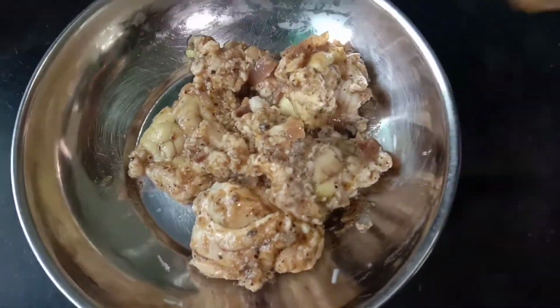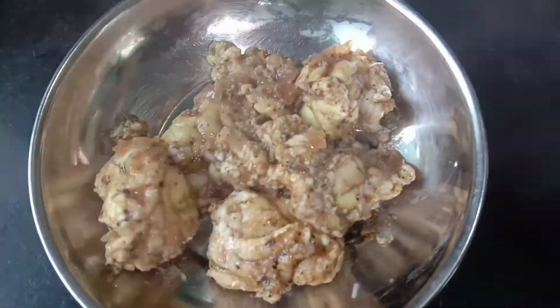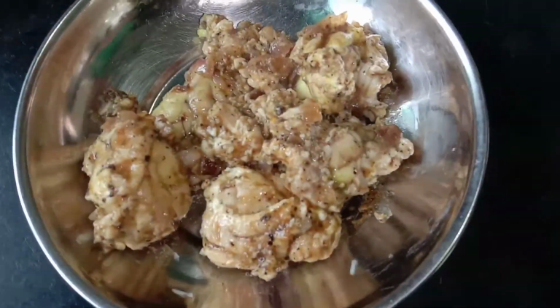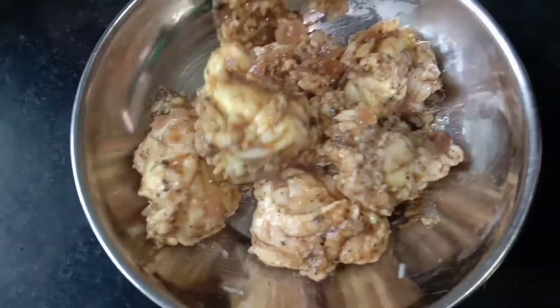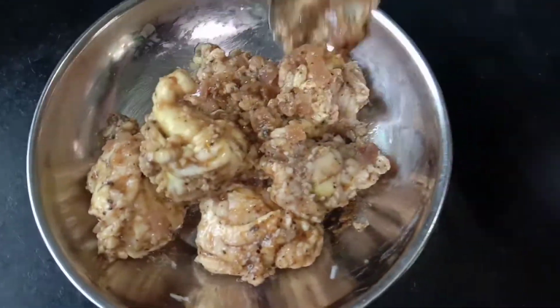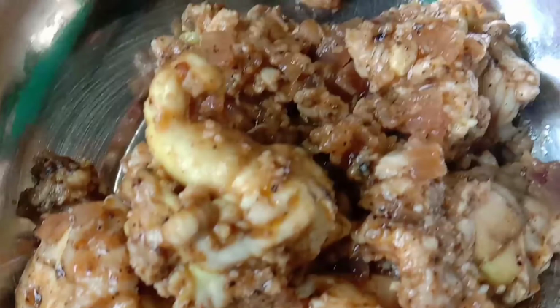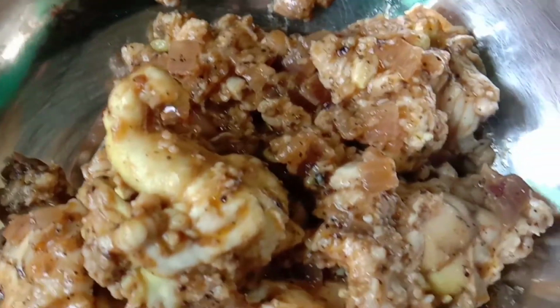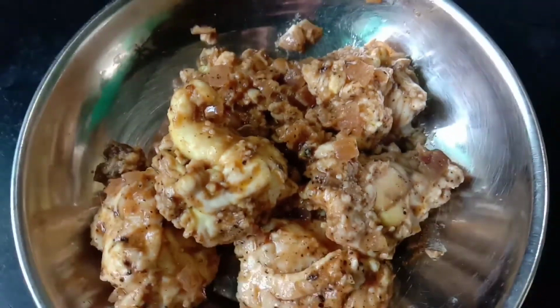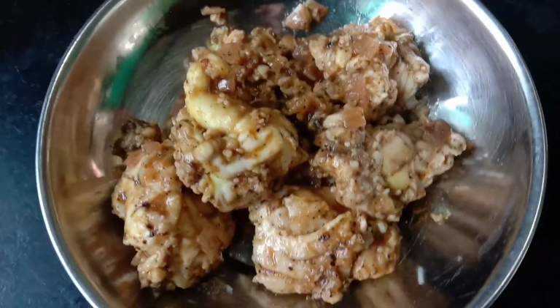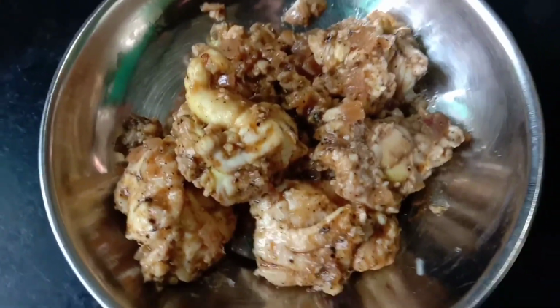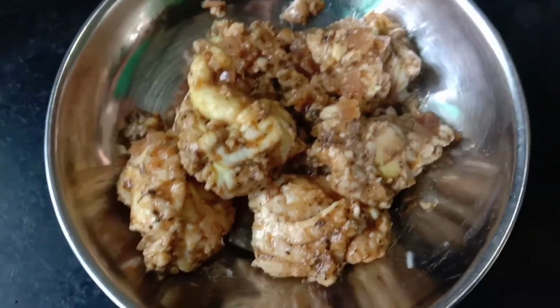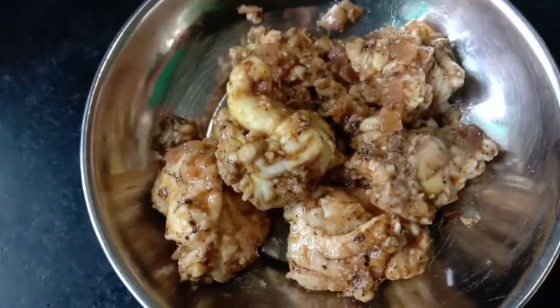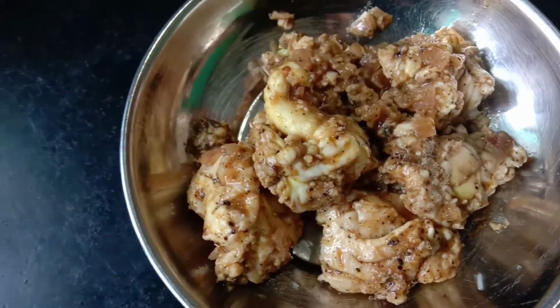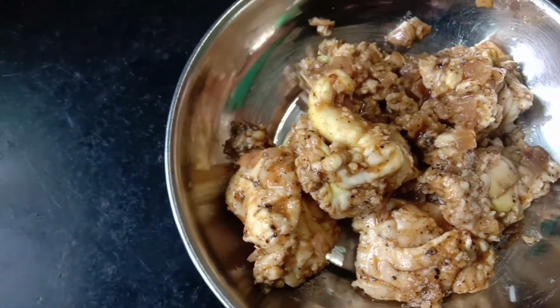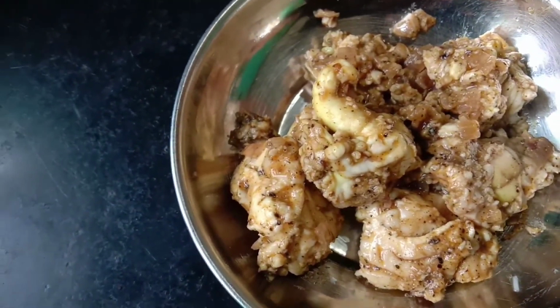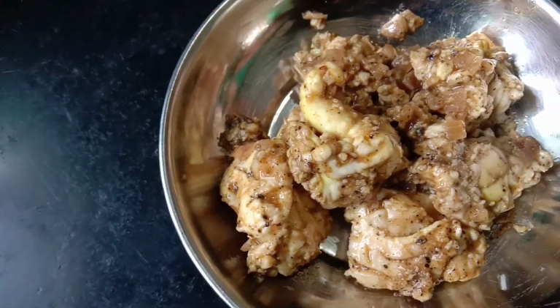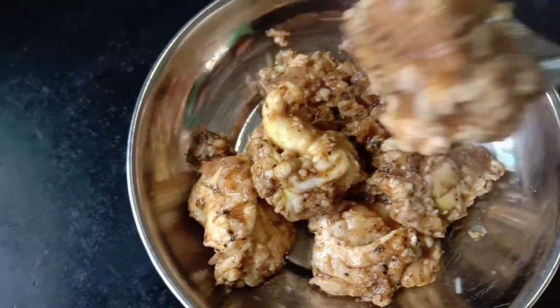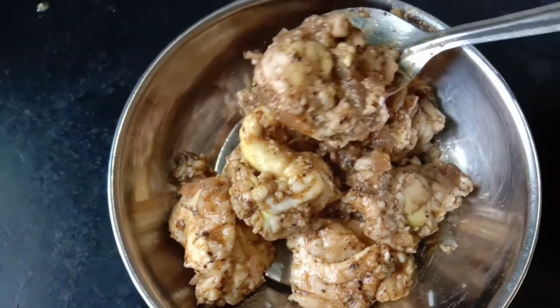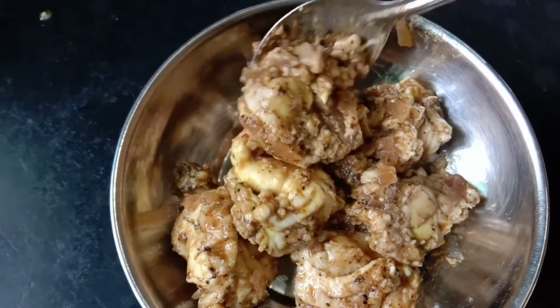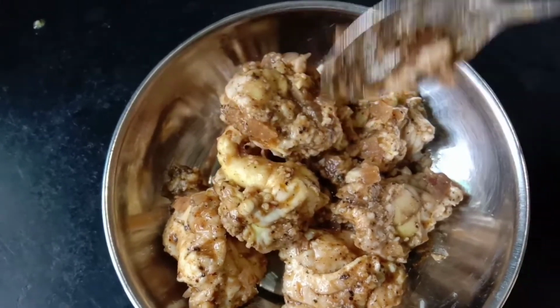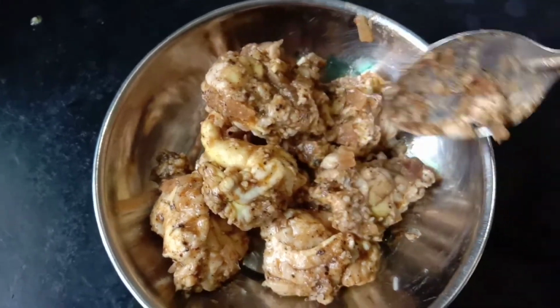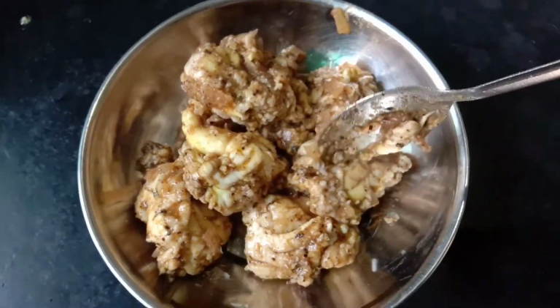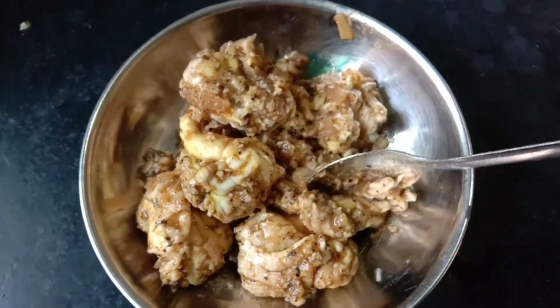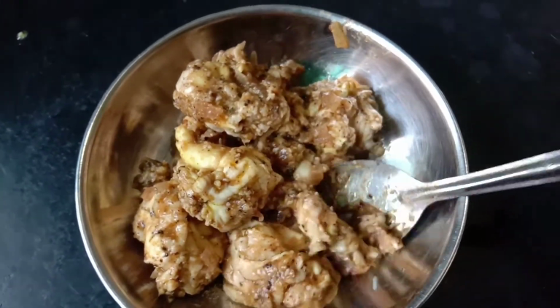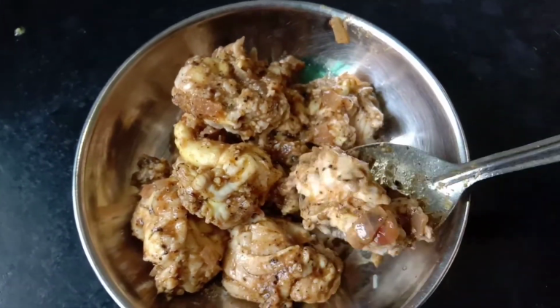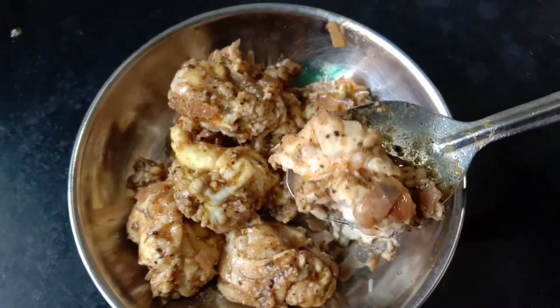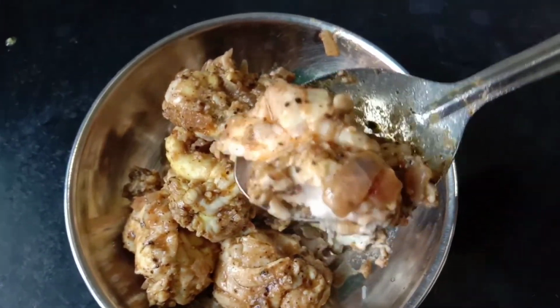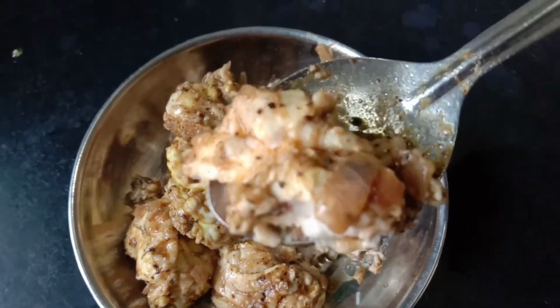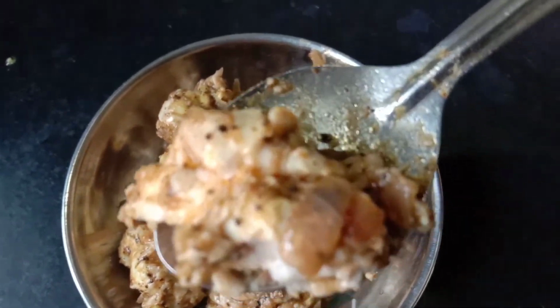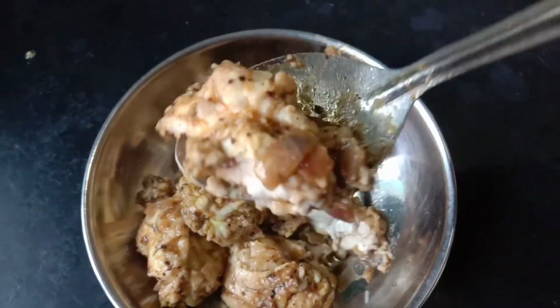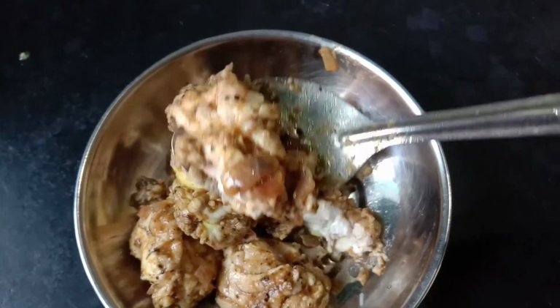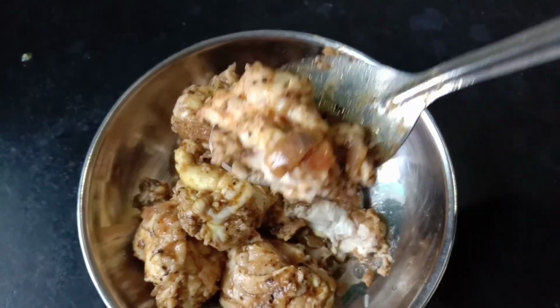This recipe is made possible for you — subscribe, share the video, and like it. See you in the next great recipe! Bye friends!